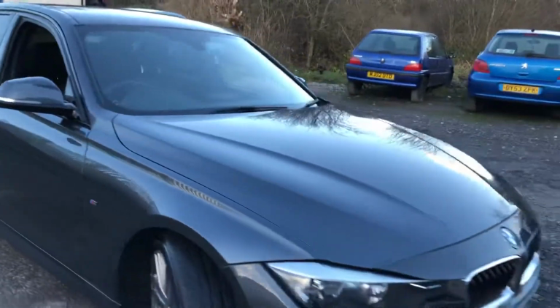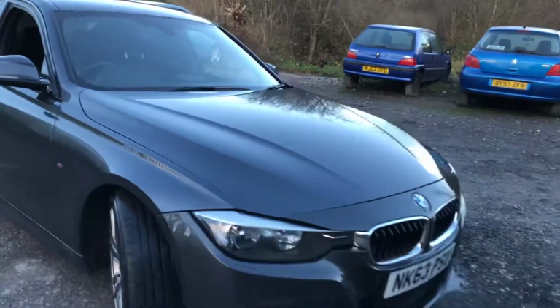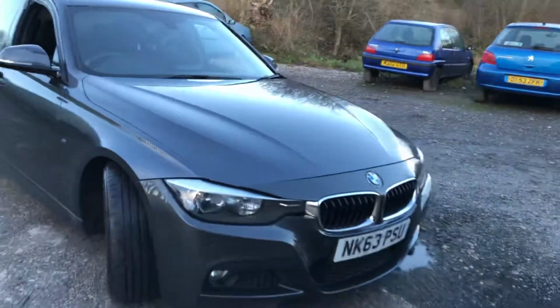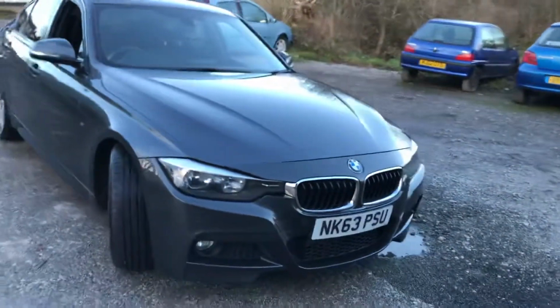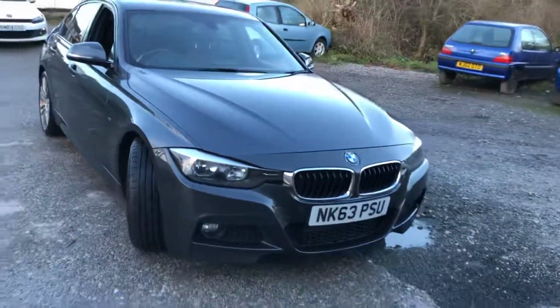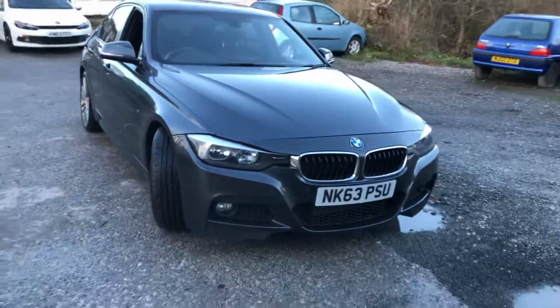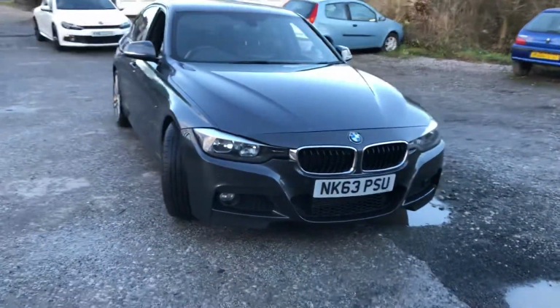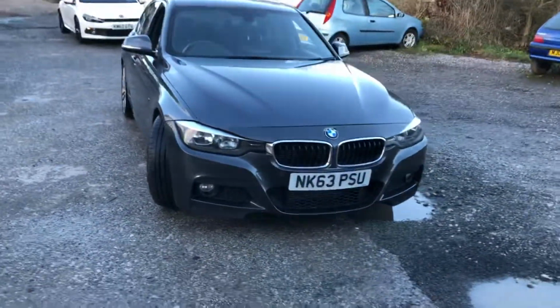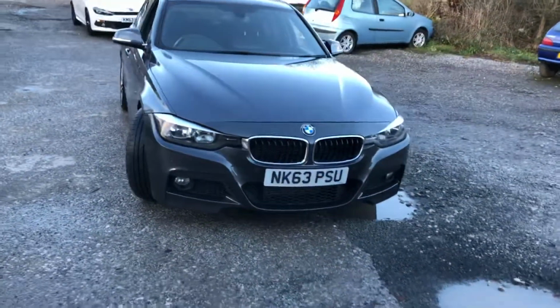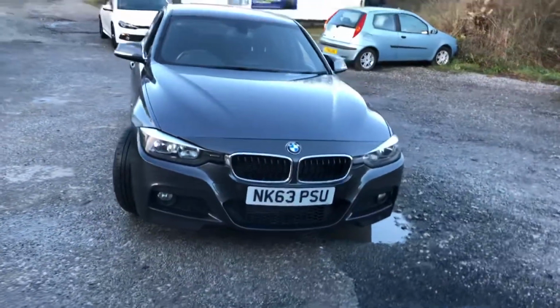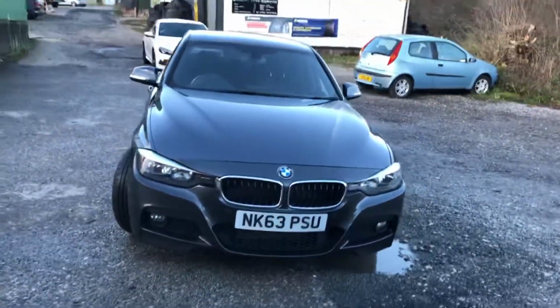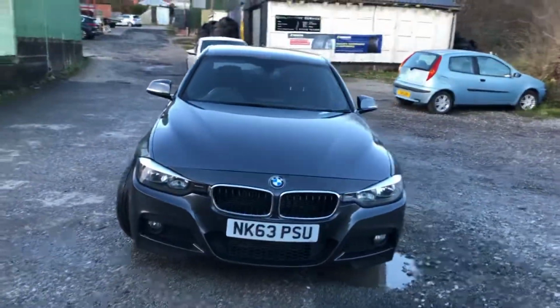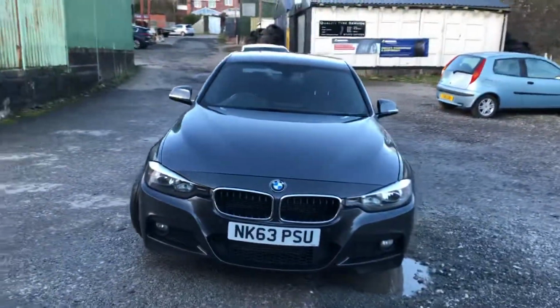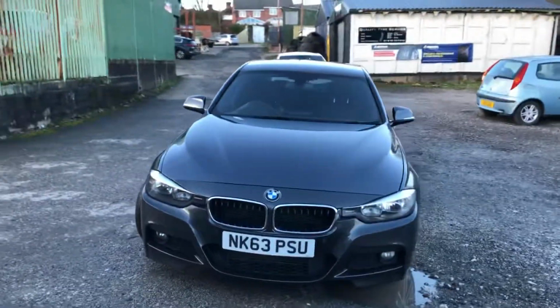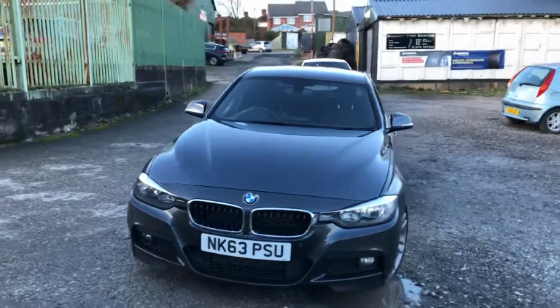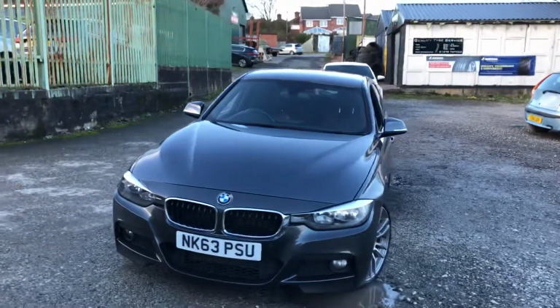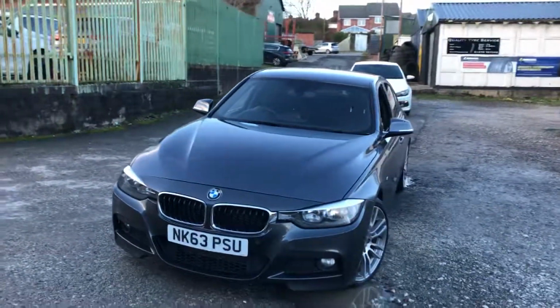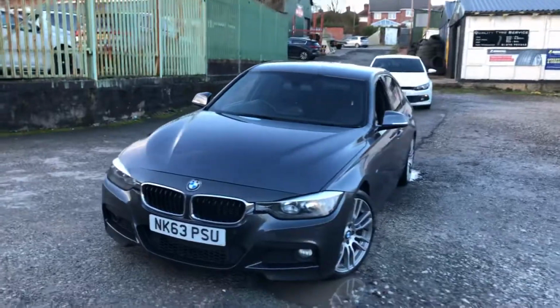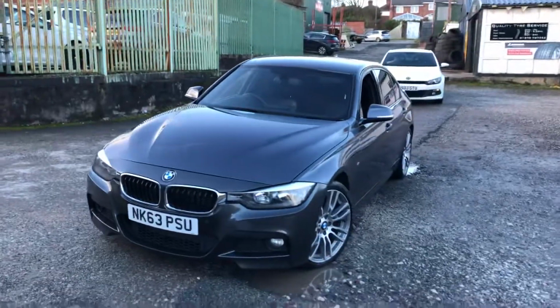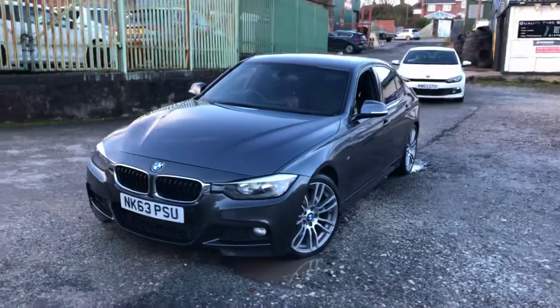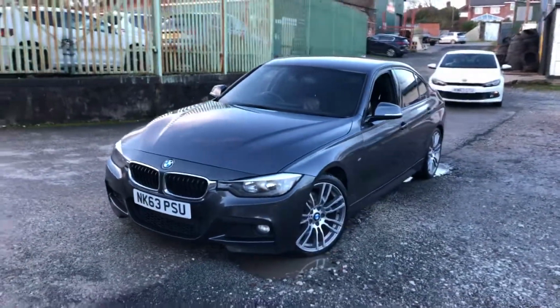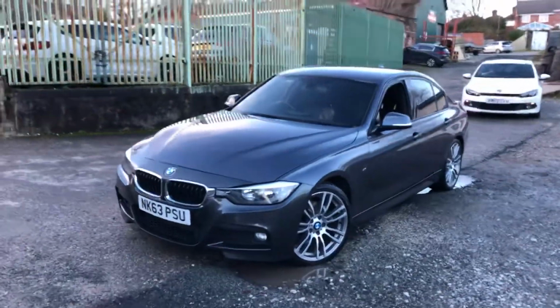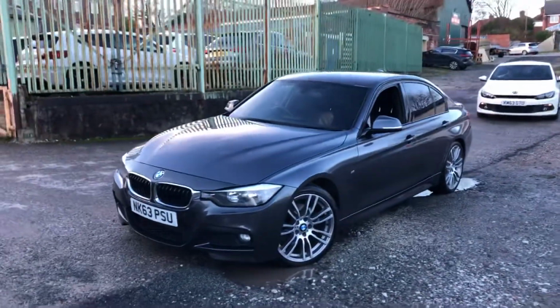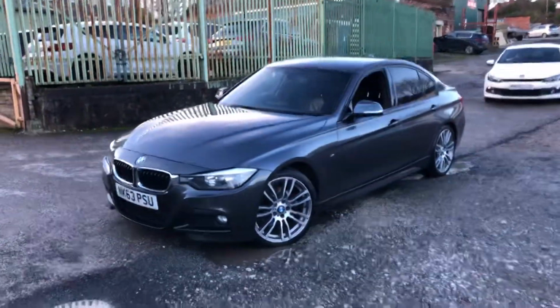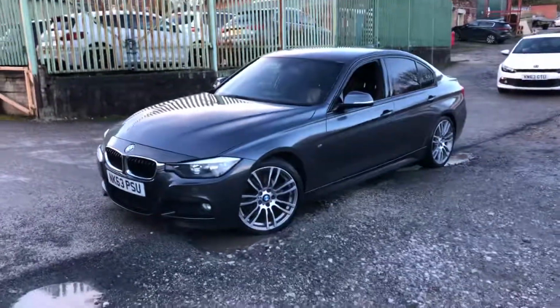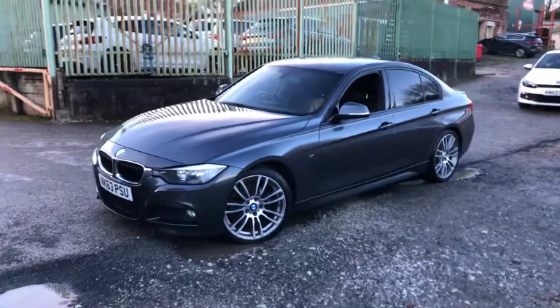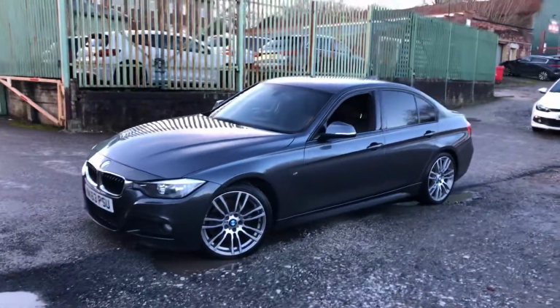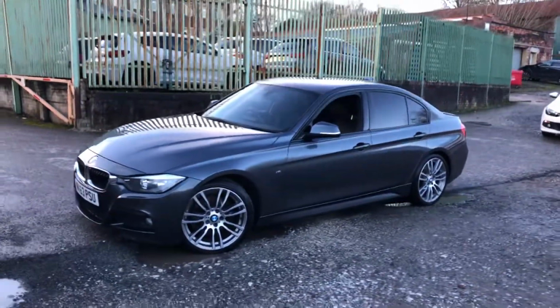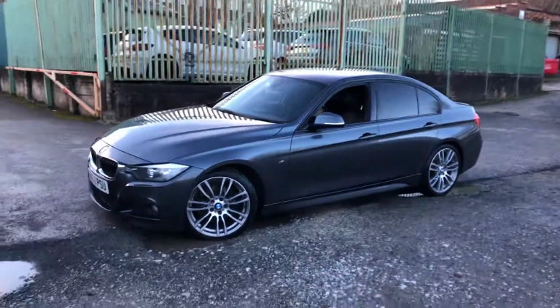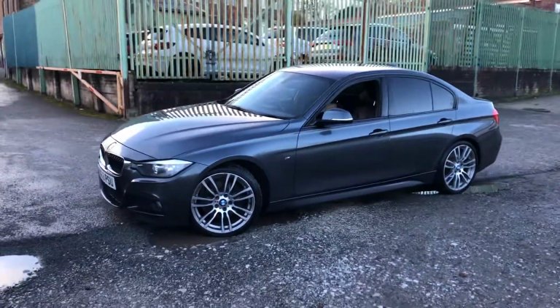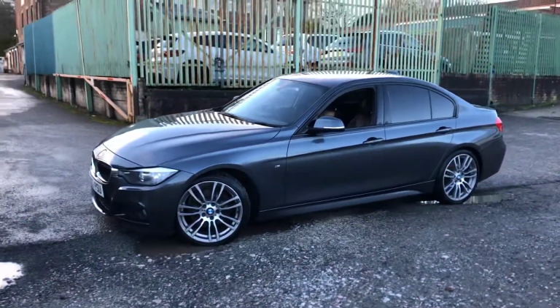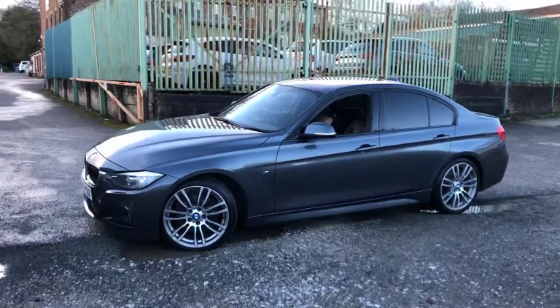It's got front and rear parking sensors, good tires, good brakes, new service, new MOT. You can jump in this car and drive it away the same day. We've got some great deals on finance, and we'll happily sell you the car outright.